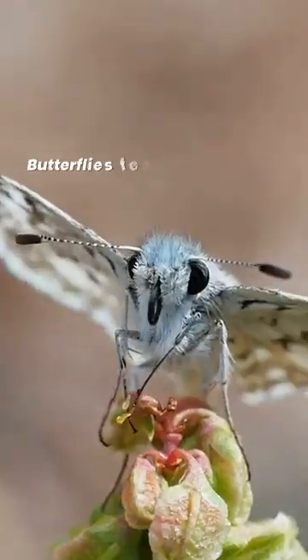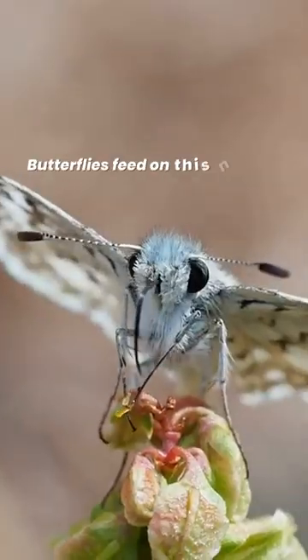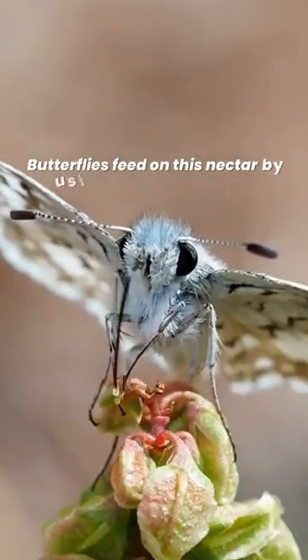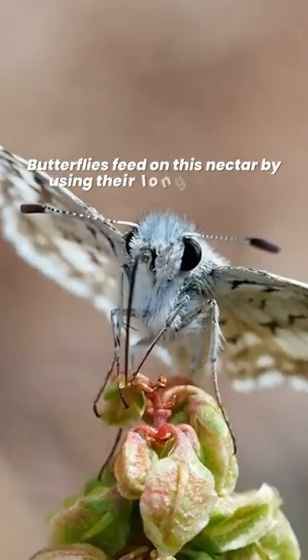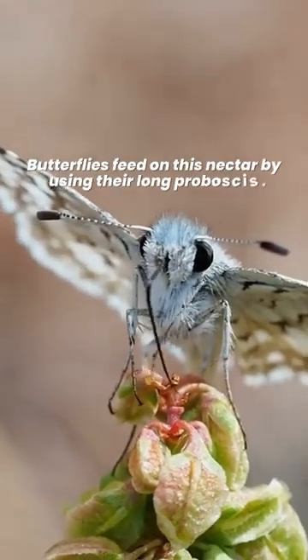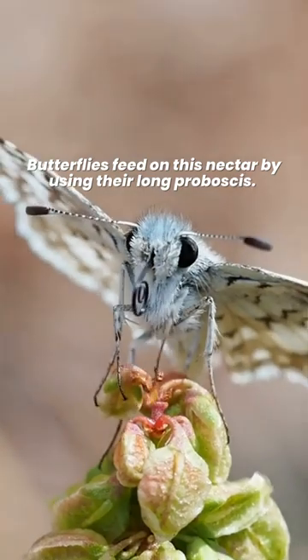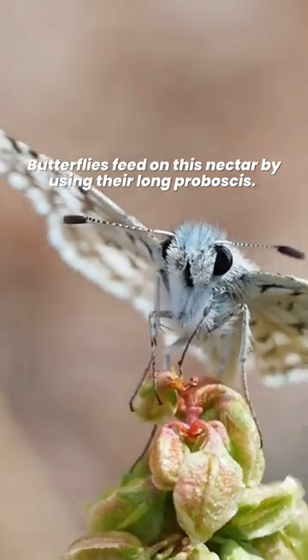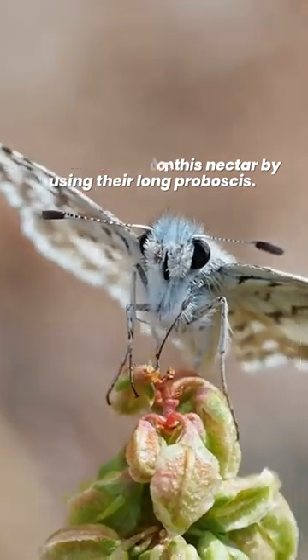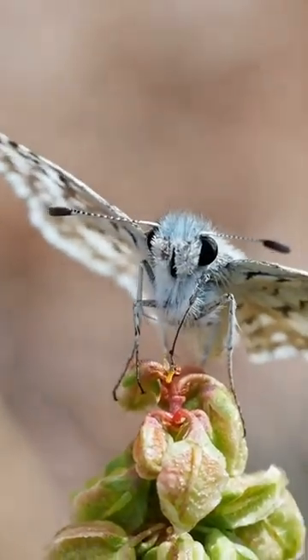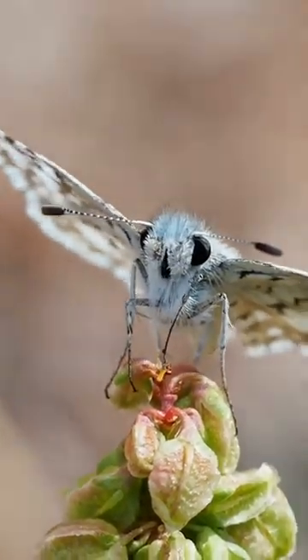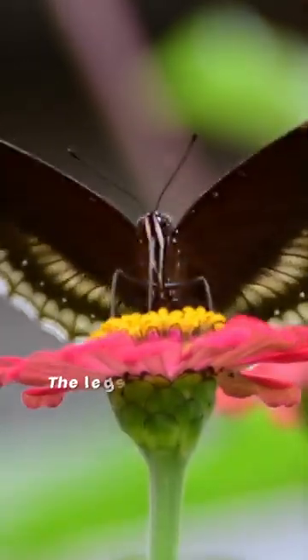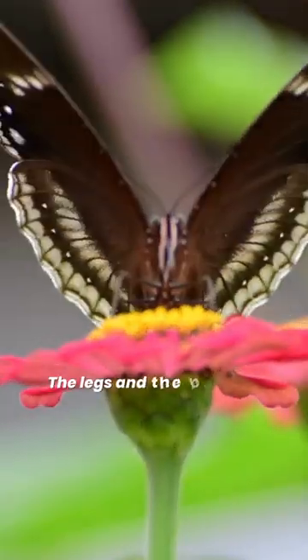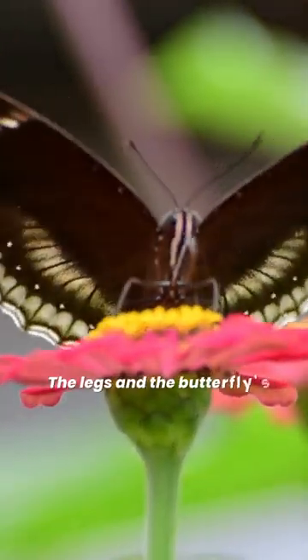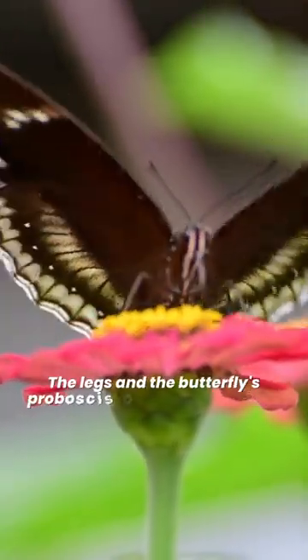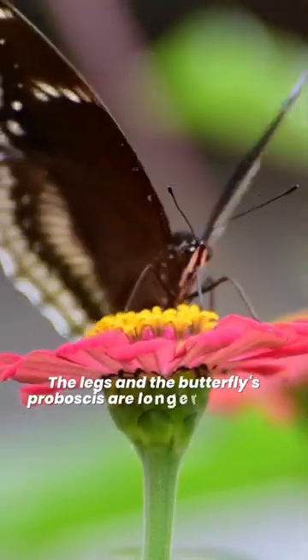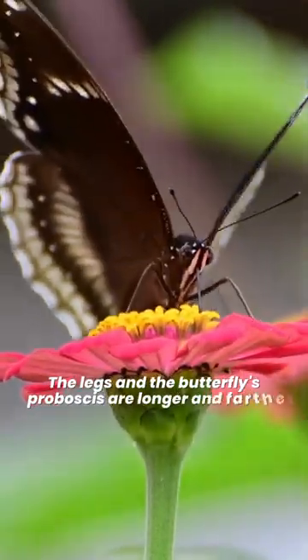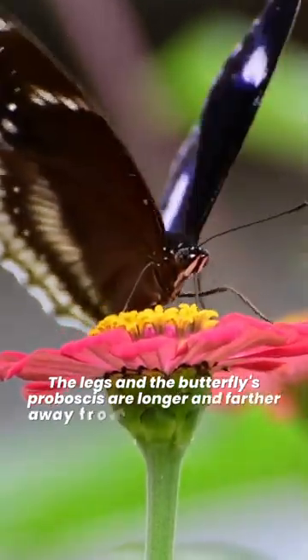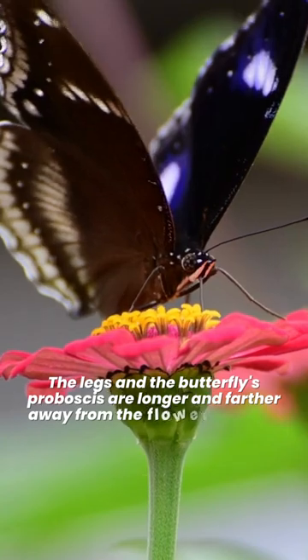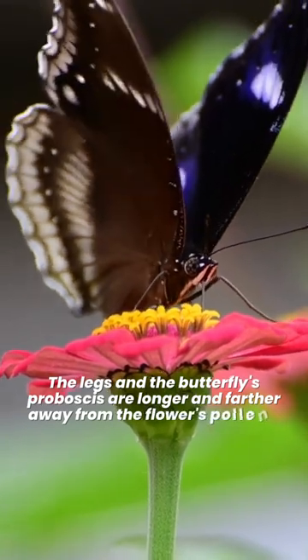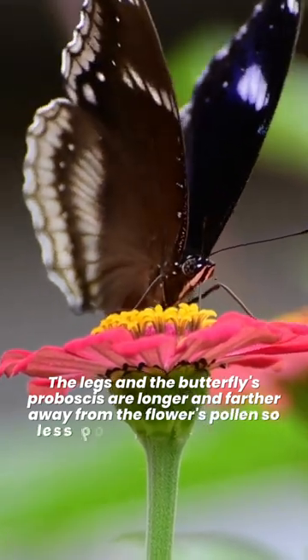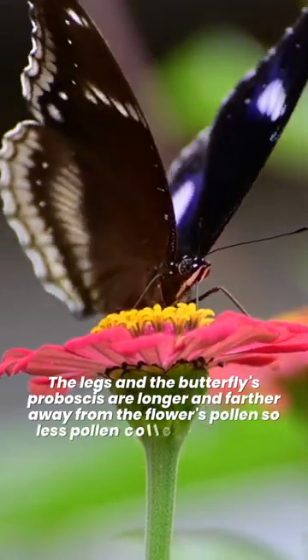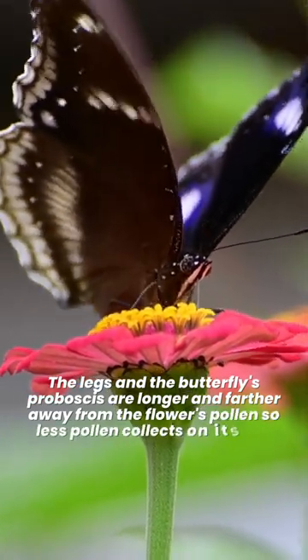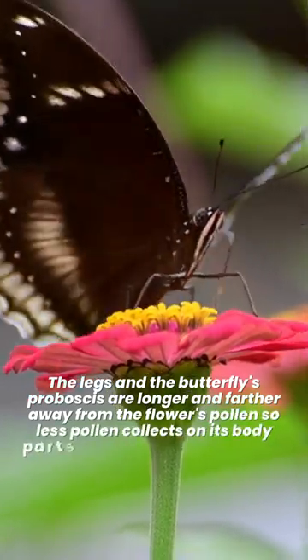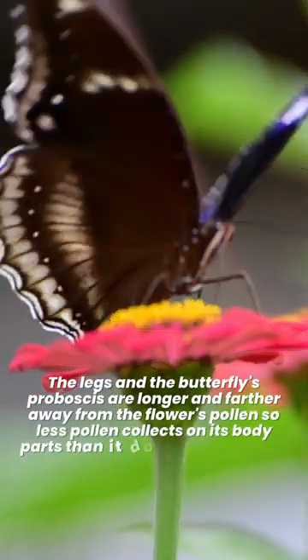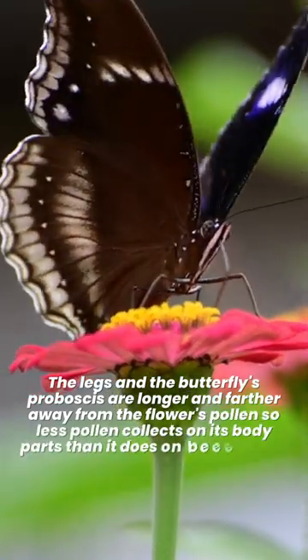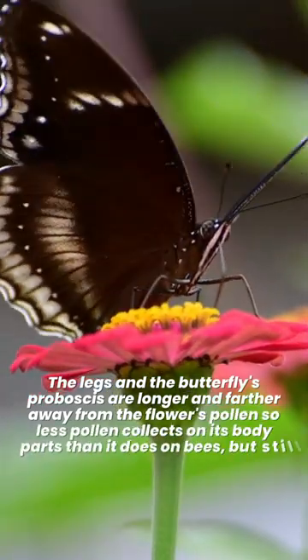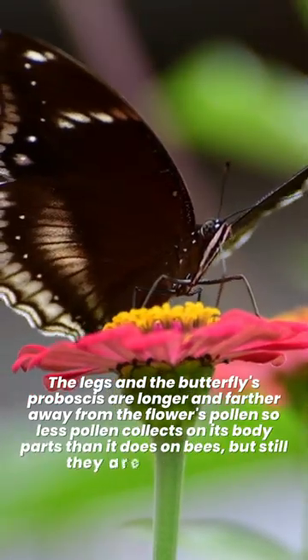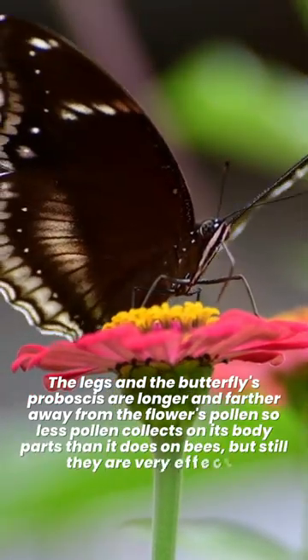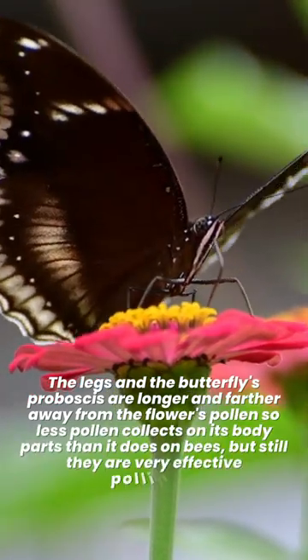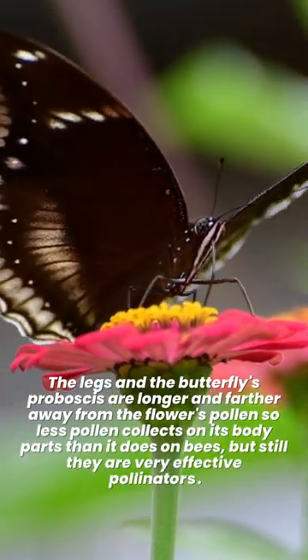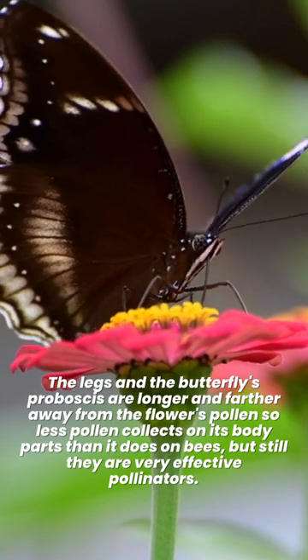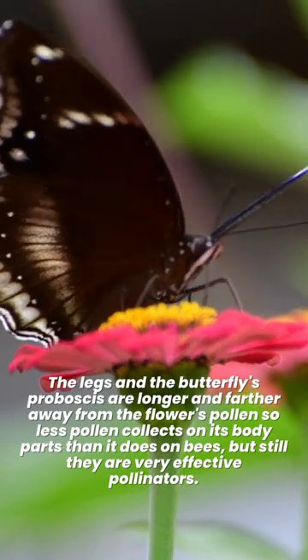Butterflies feed on nectar by using their long proboscis. The legs and the butterfly's proboscis are longer and farther away from the flower's pollen, so less pollen collects on its body parts than it does on bees, but still they are very effective pollinators.